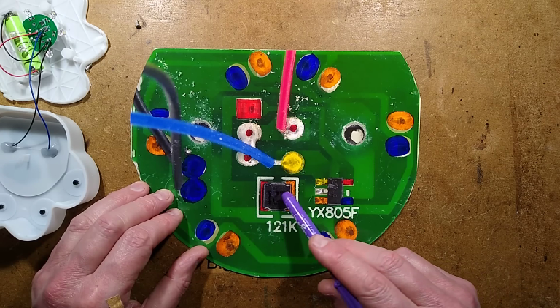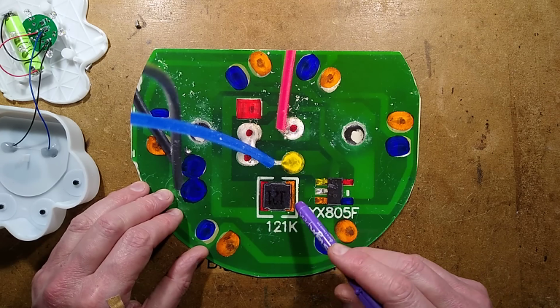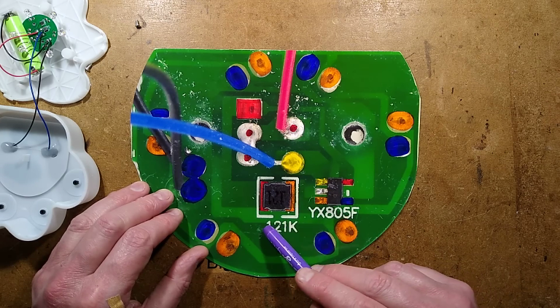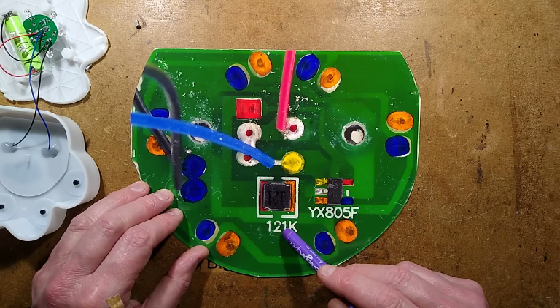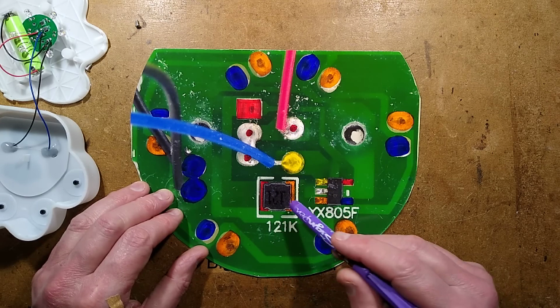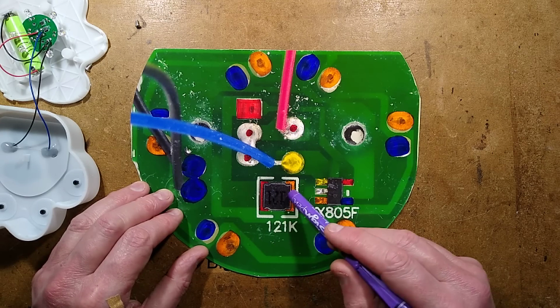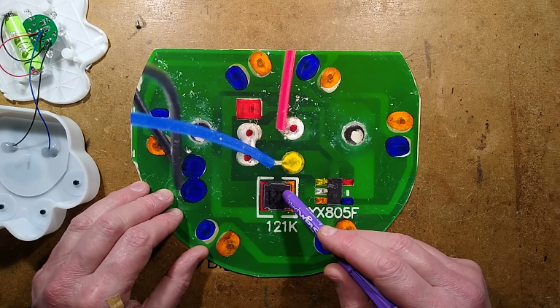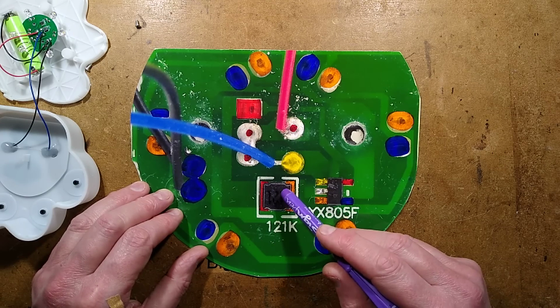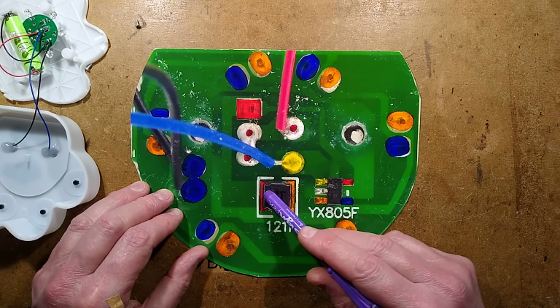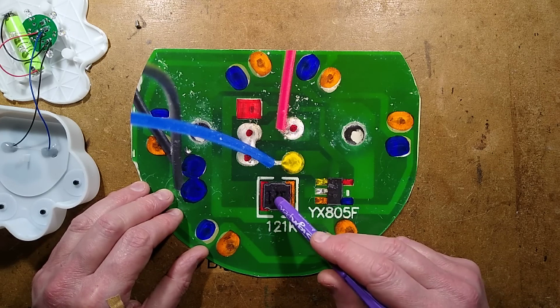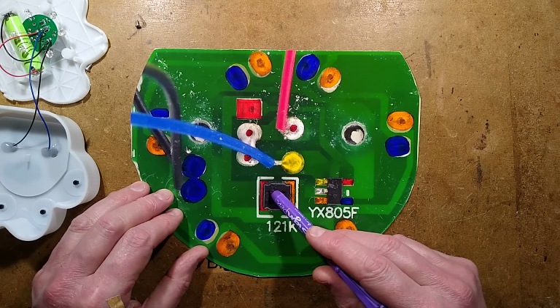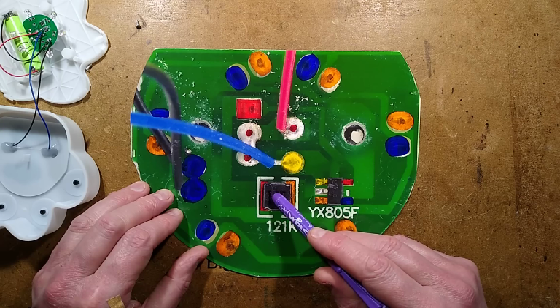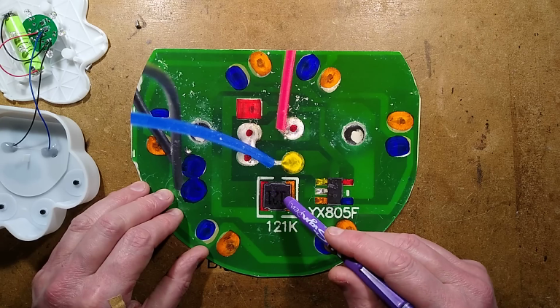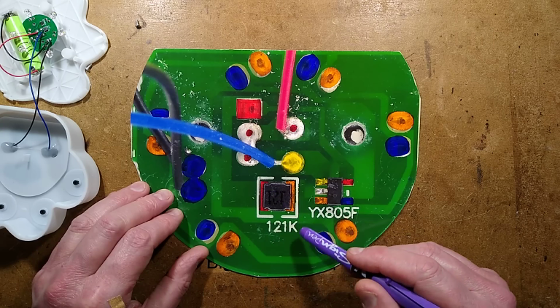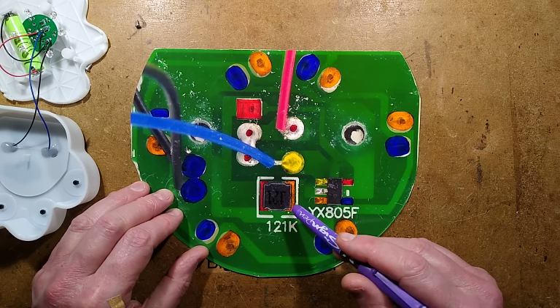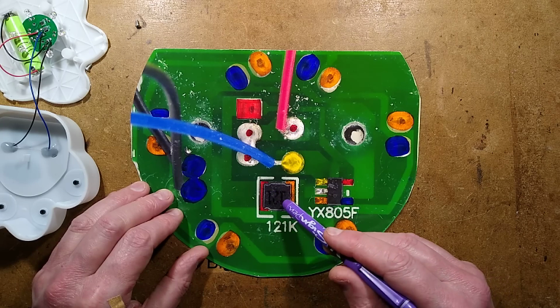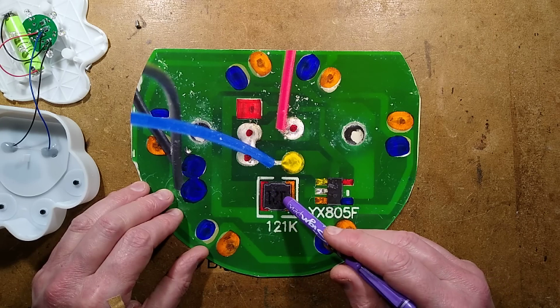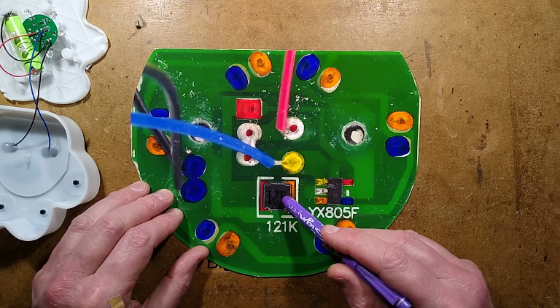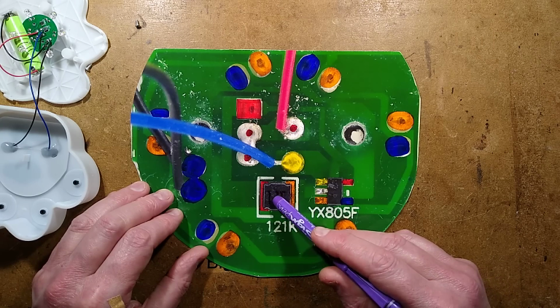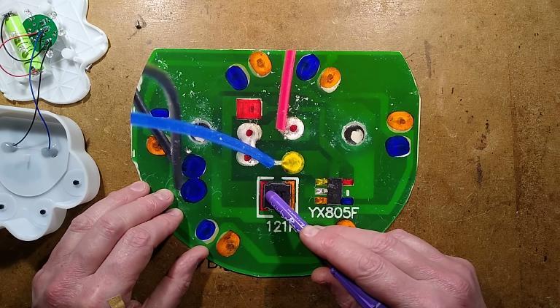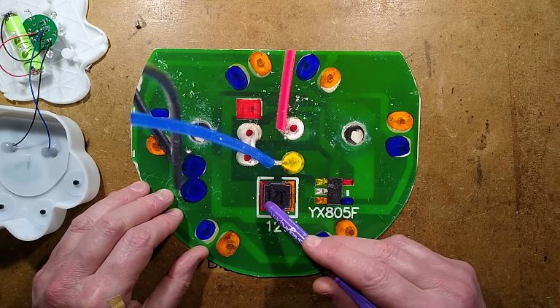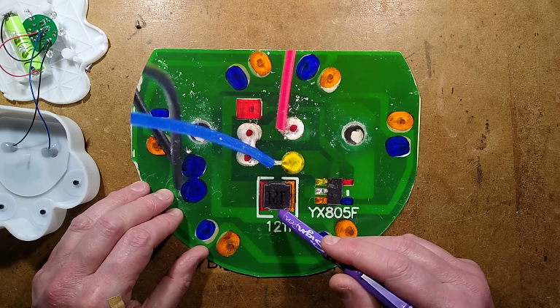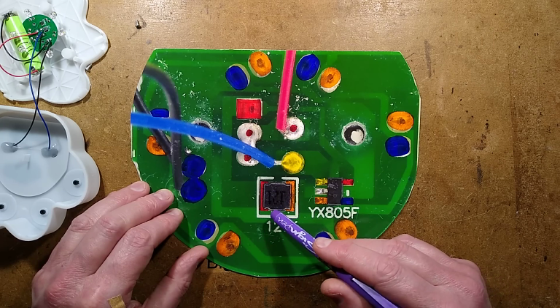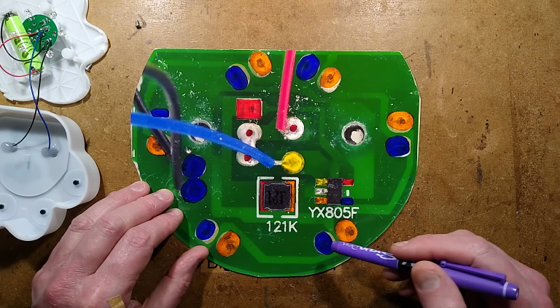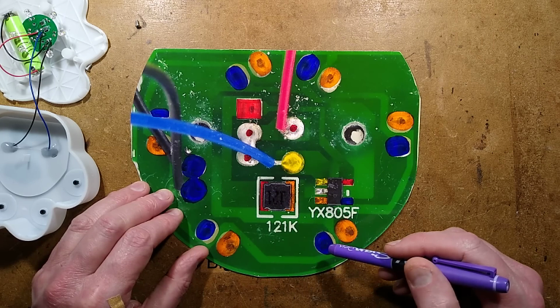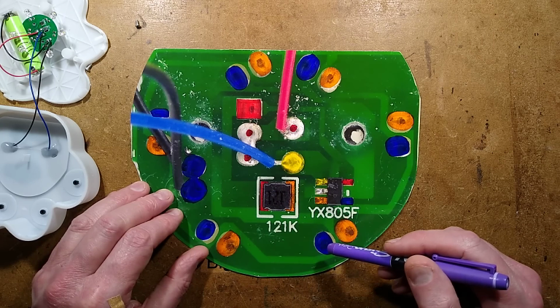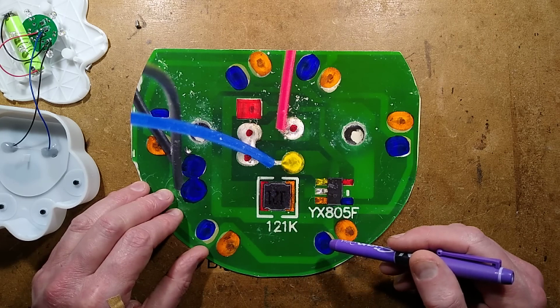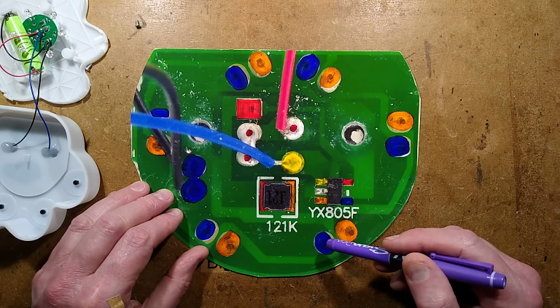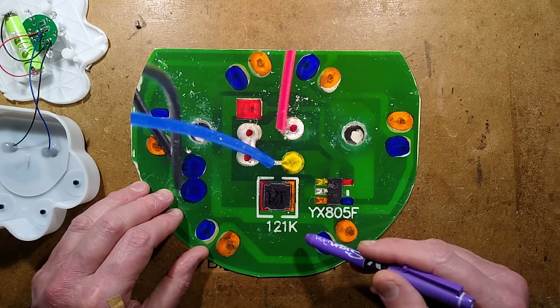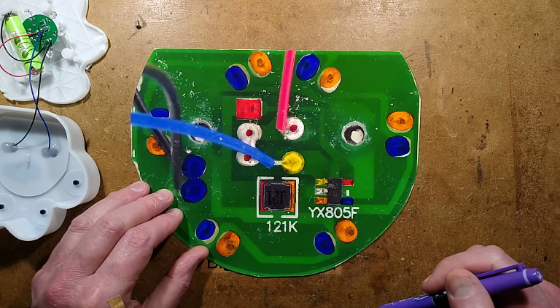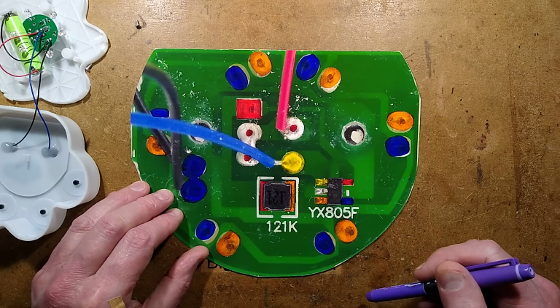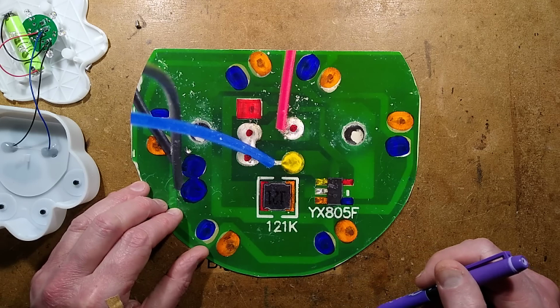The inductor is marked 121K — it's marked 121 on the inductor itself, but one, two, and one is a decimal multiplier, most likely microhenry, so it's 120 microhenry.